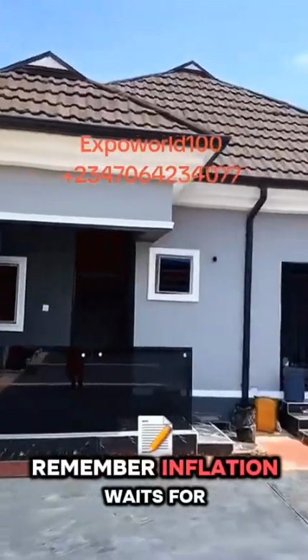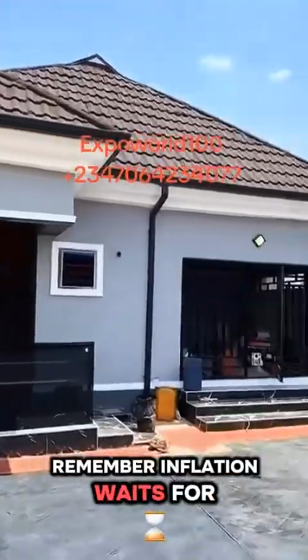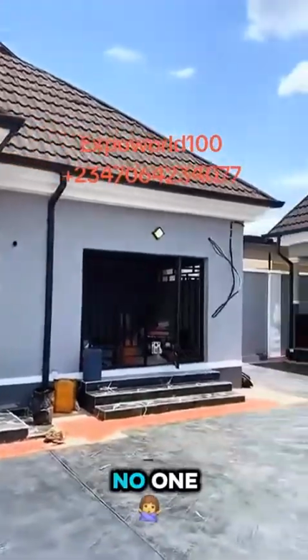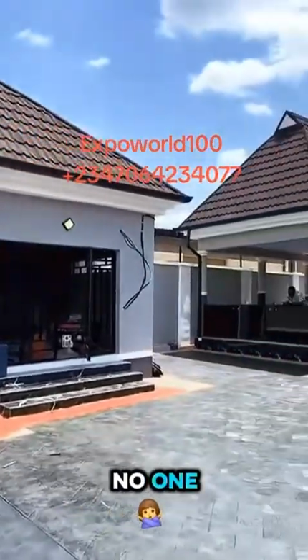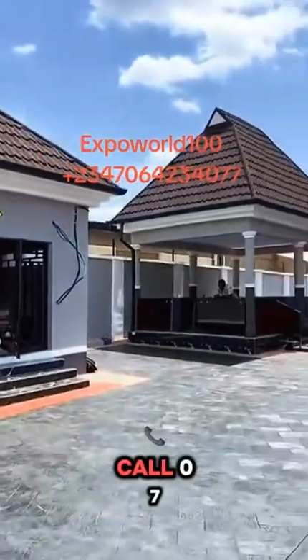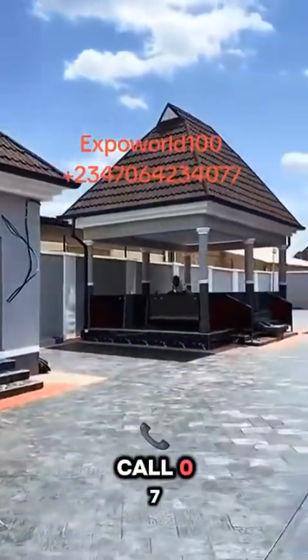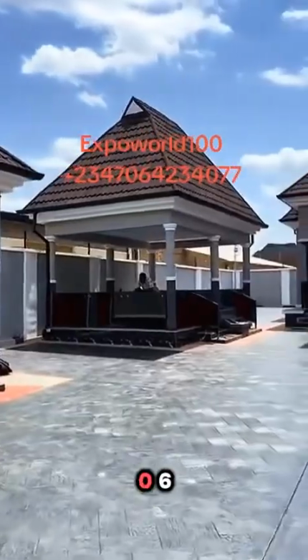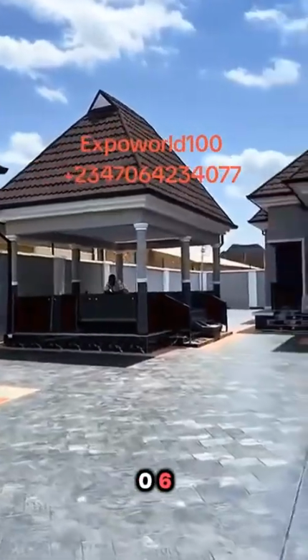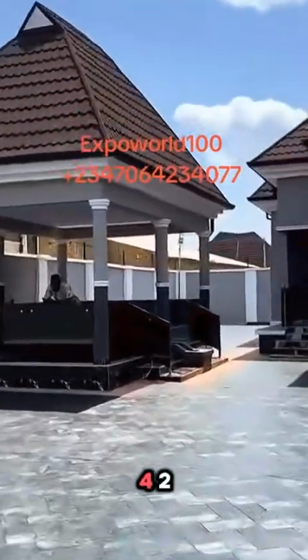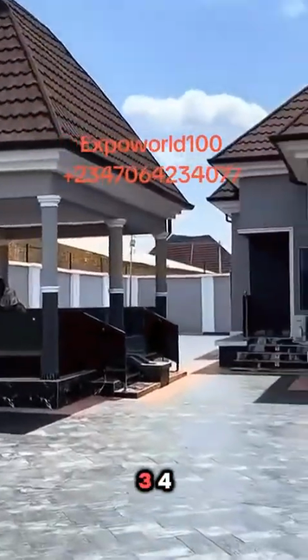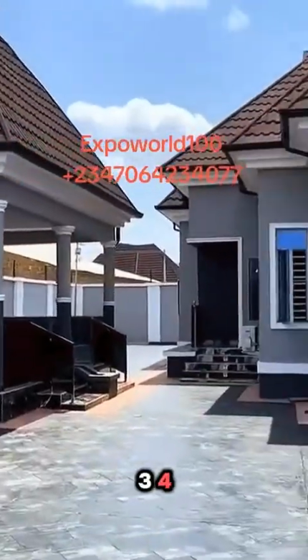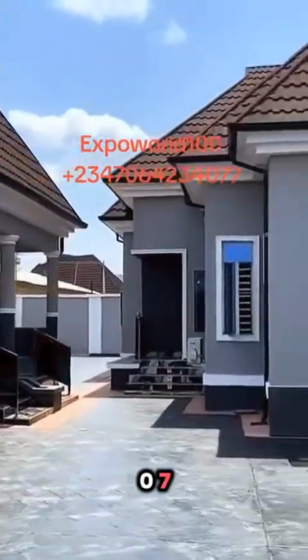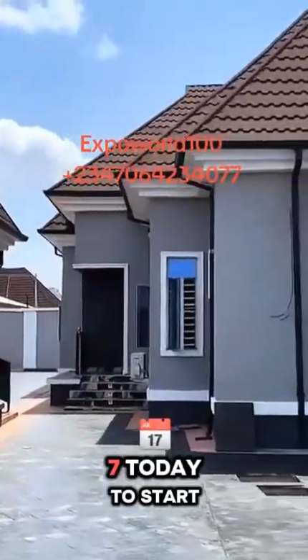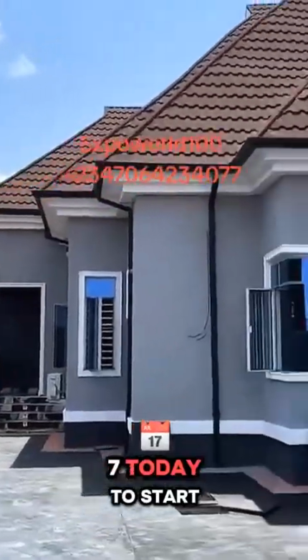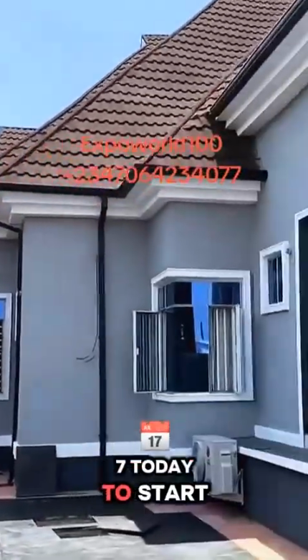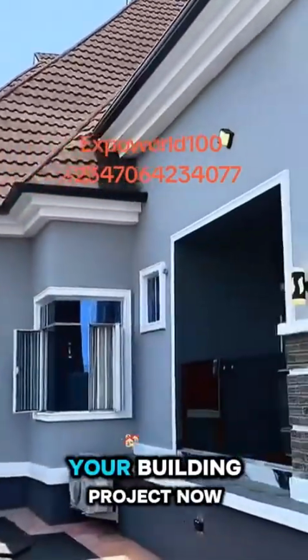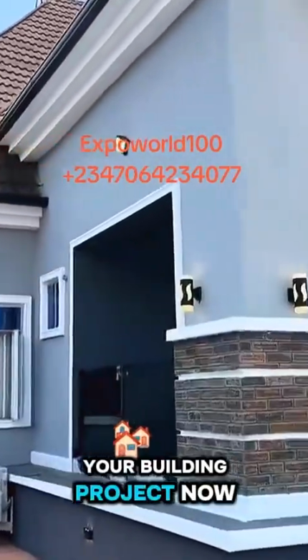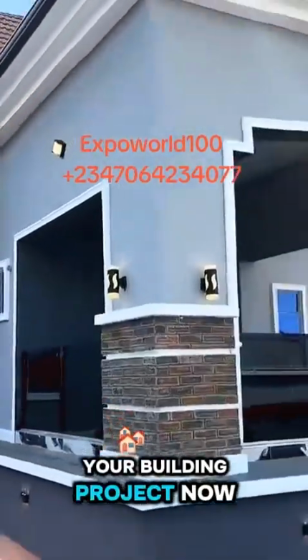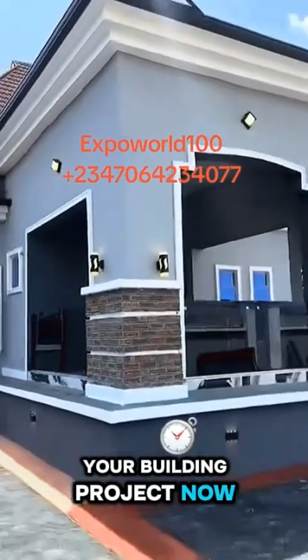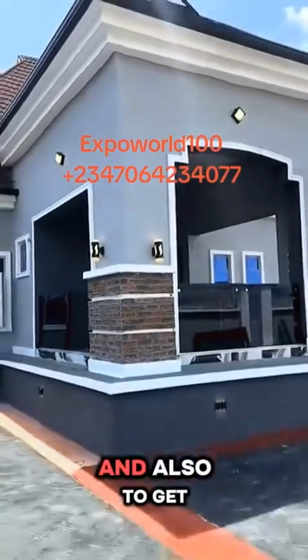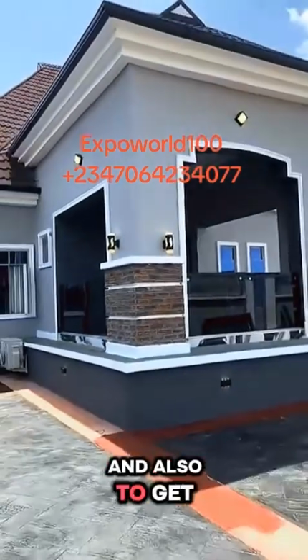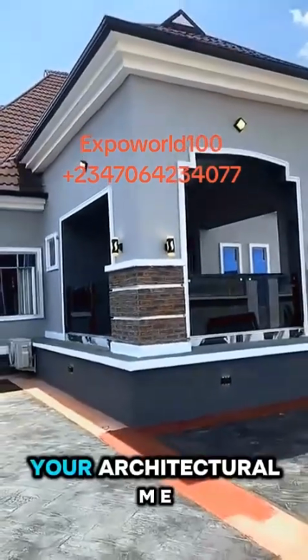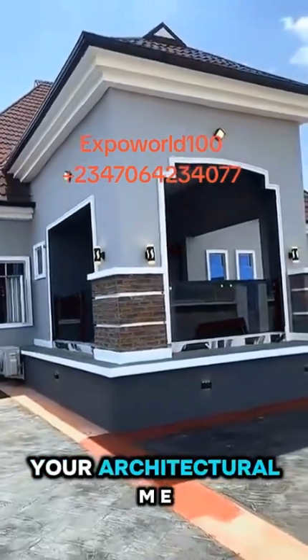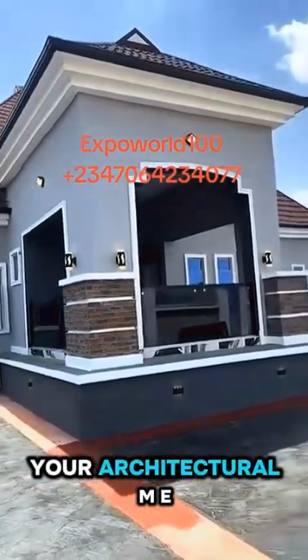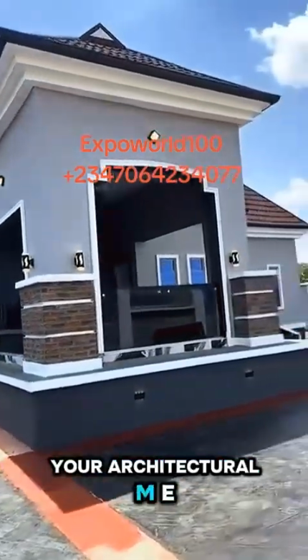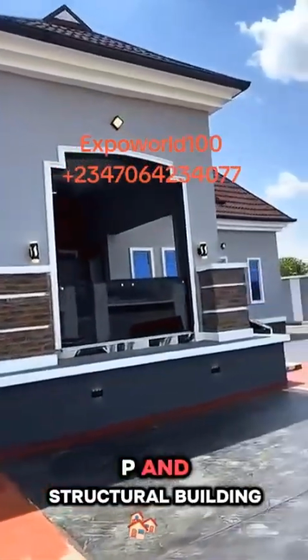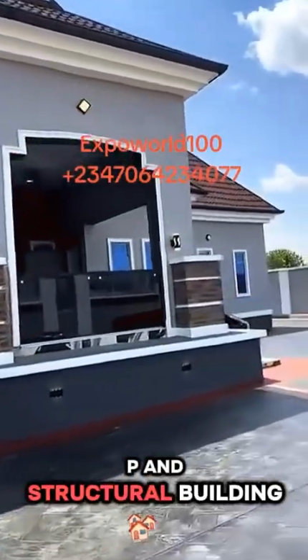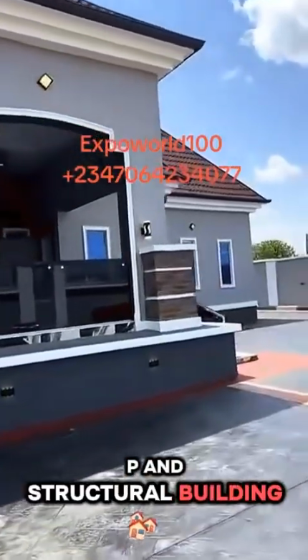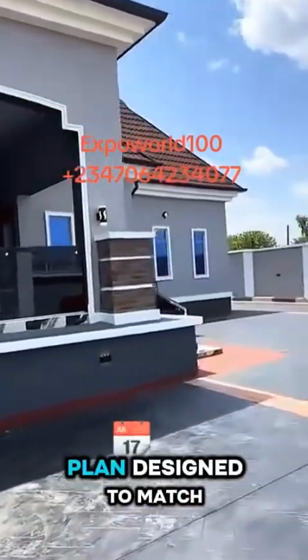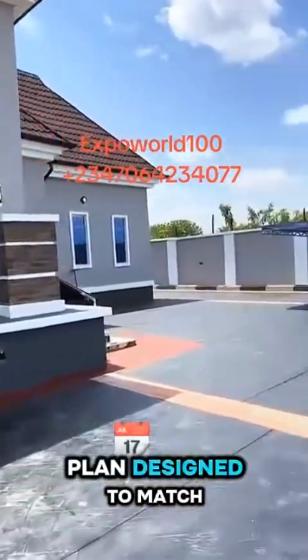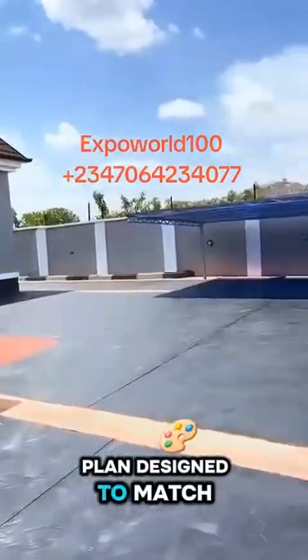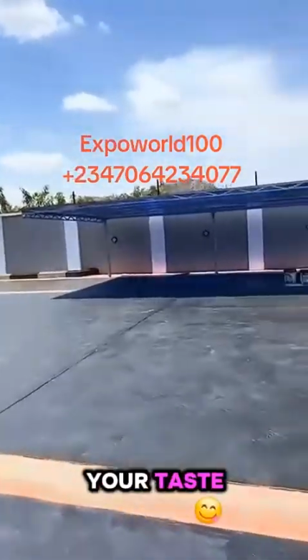Remember, inflation waits for no one. Call 070-642-34077 today to start your building project now, and also to get your architectural, MEP, and structural building plan designed to match your taste, style, and standards.